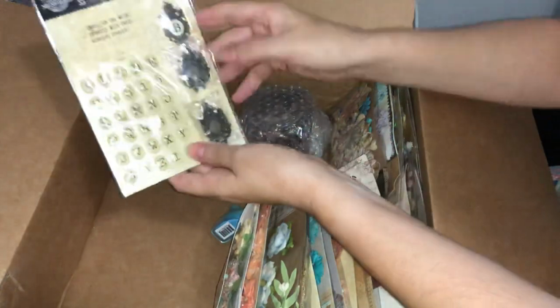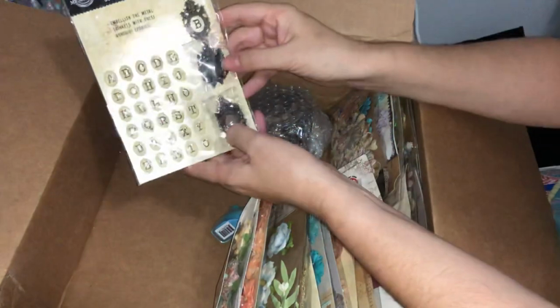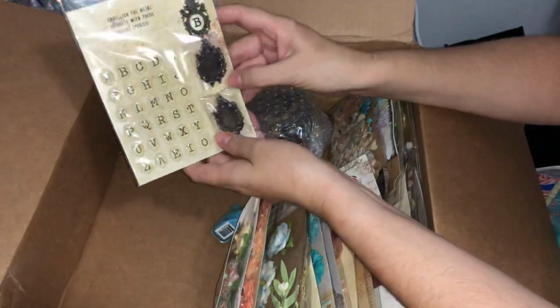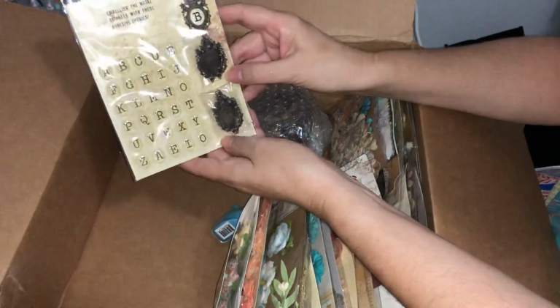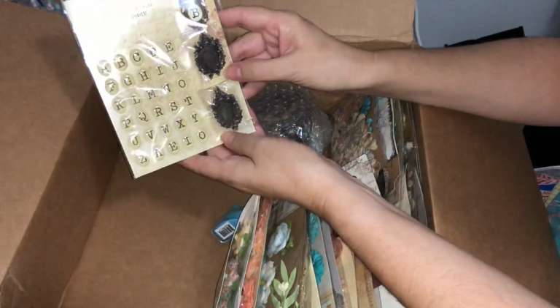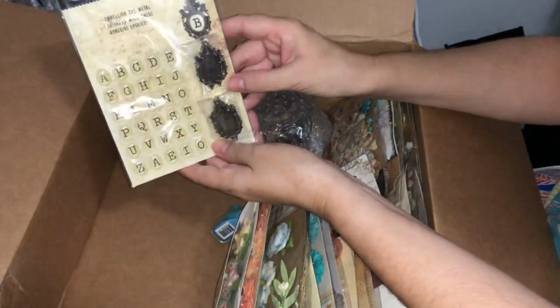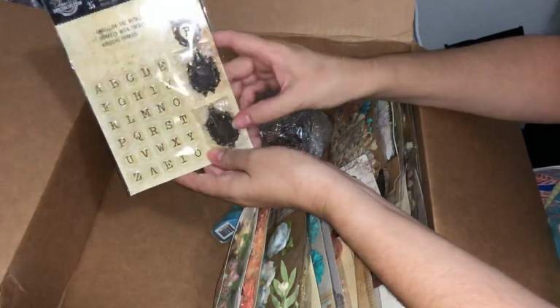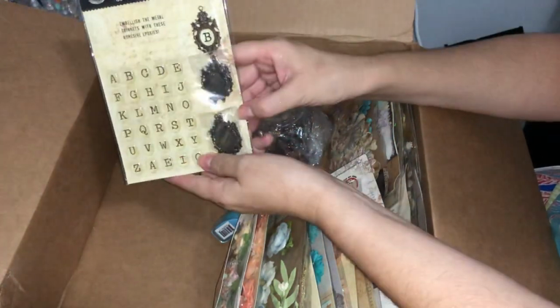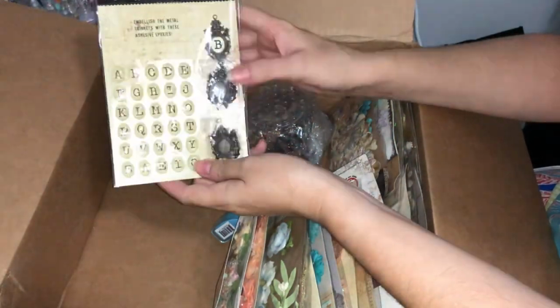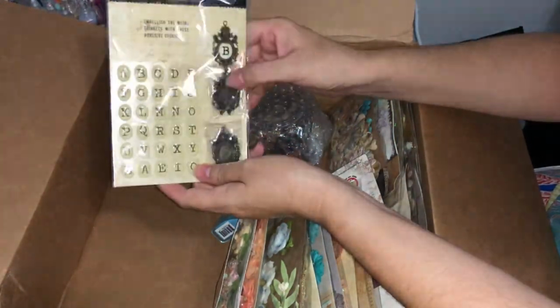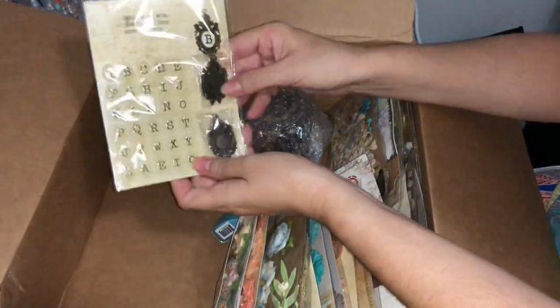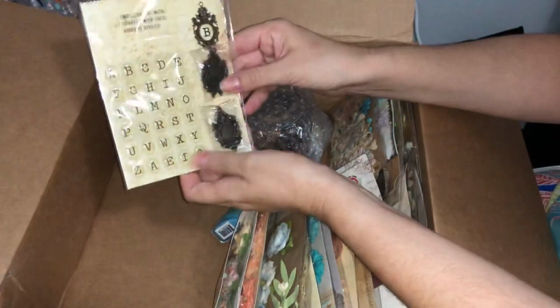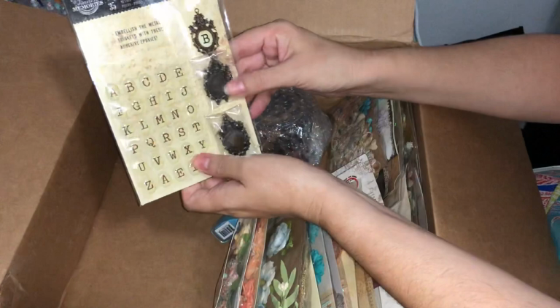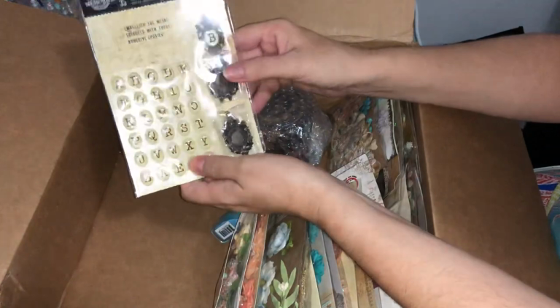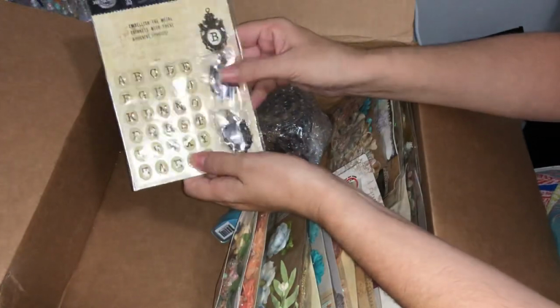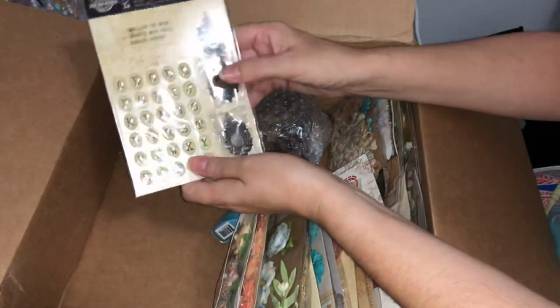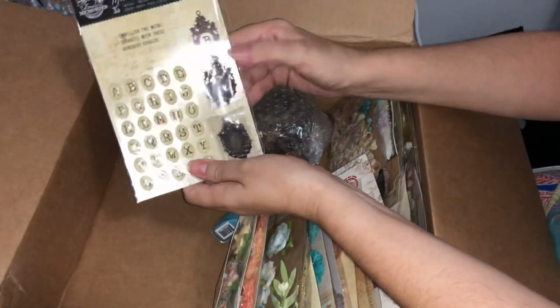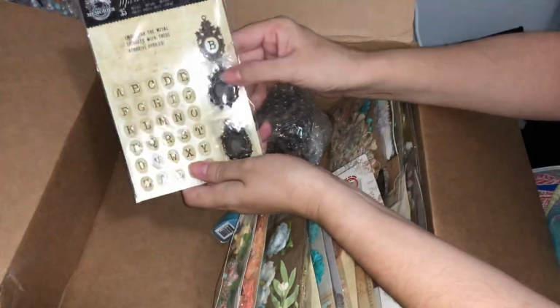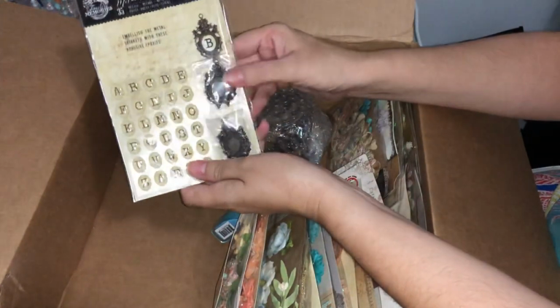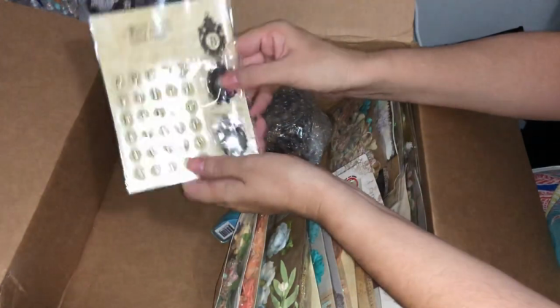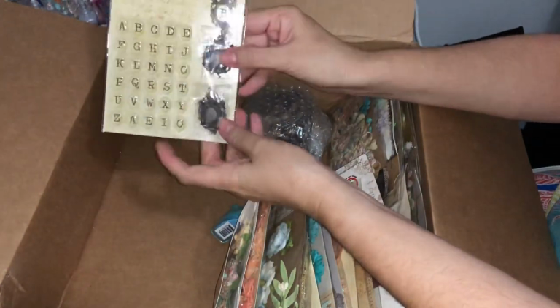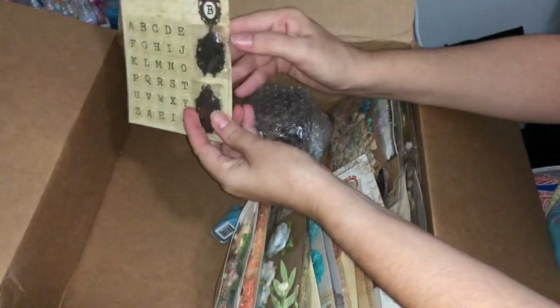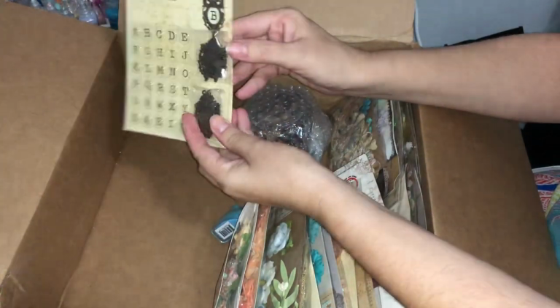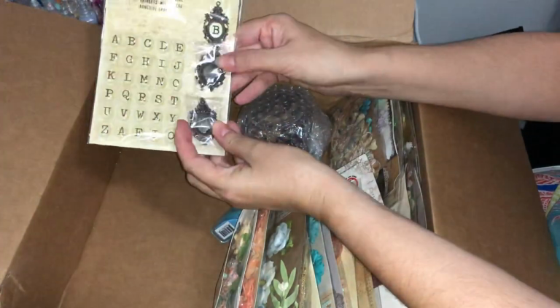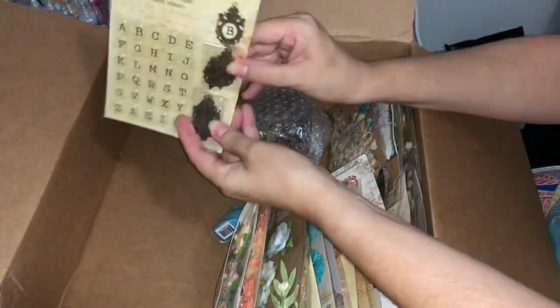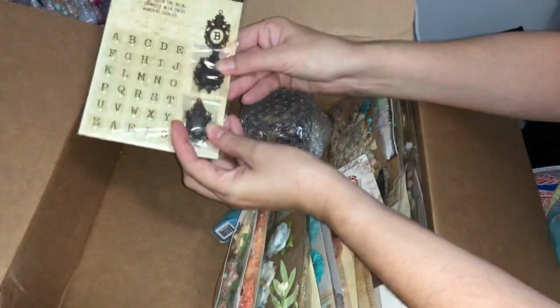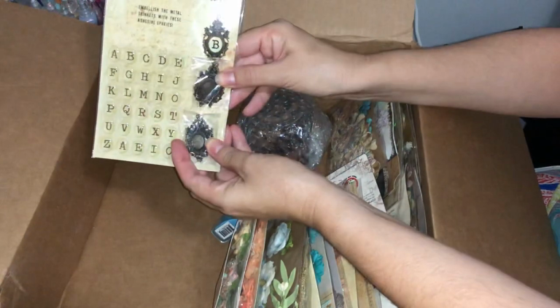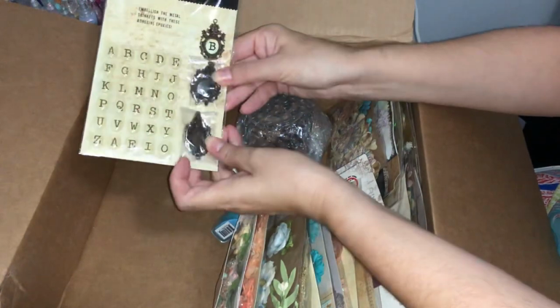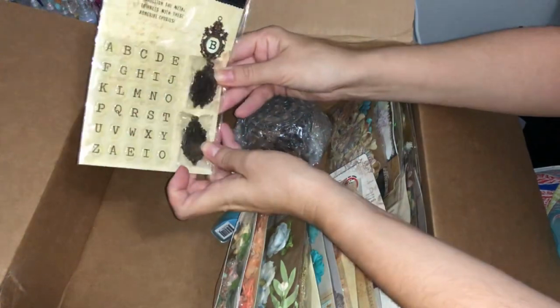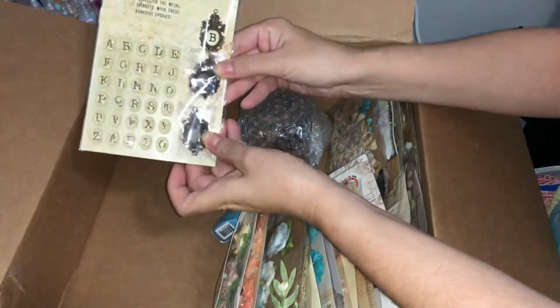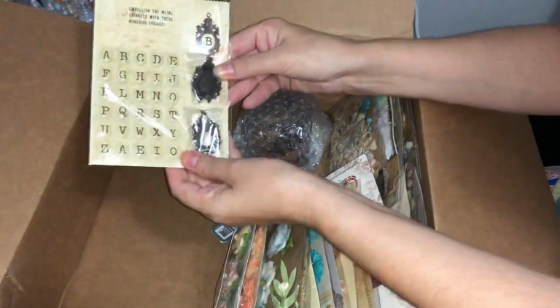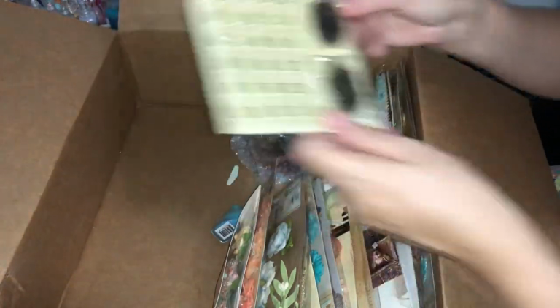I've got another one of the trinket sets — so now I've got ten of these. We'll see whether I use them all or give them away as a prize.